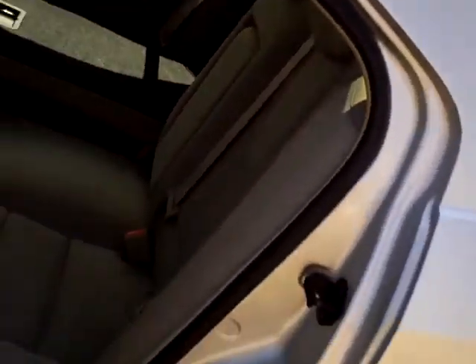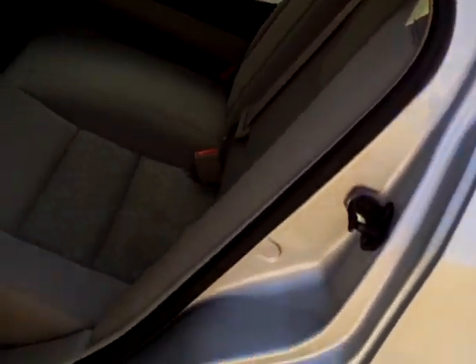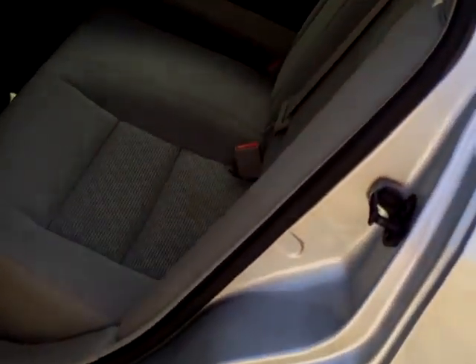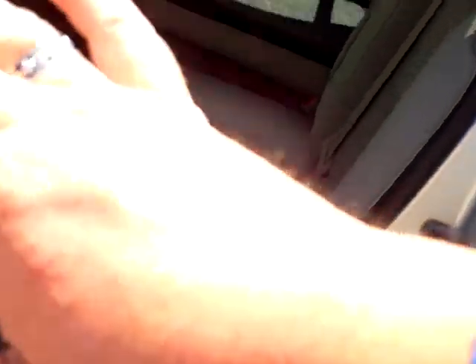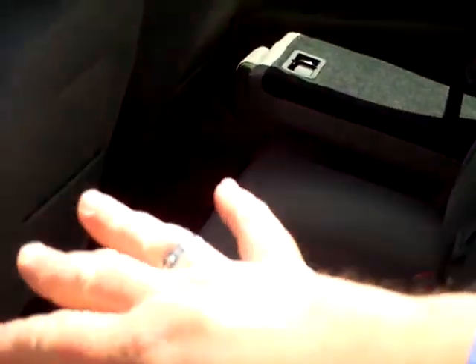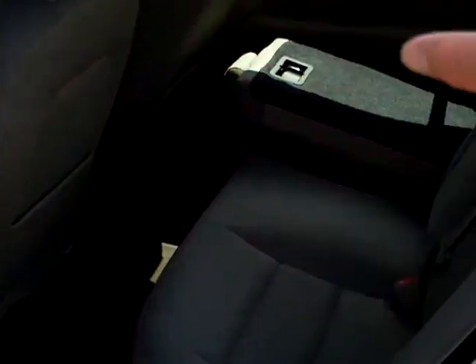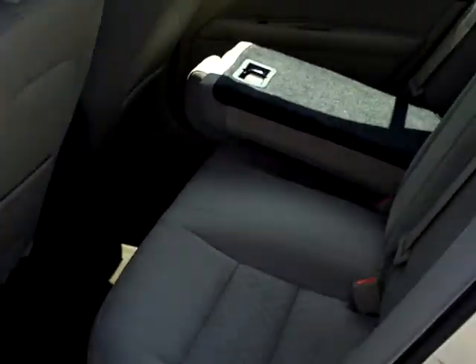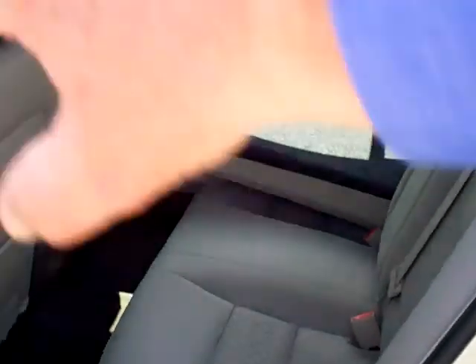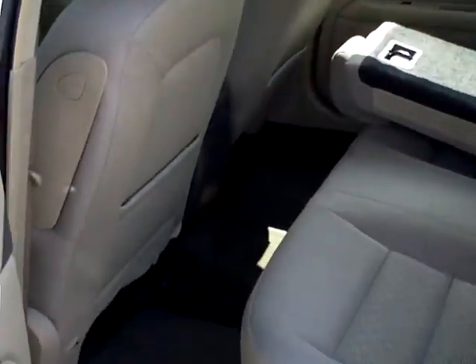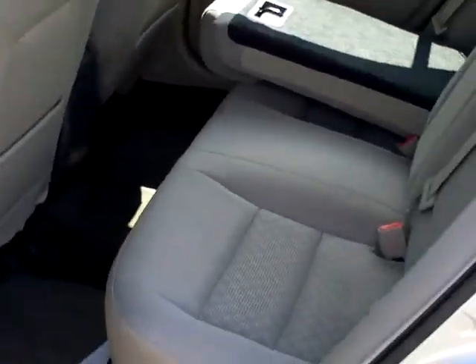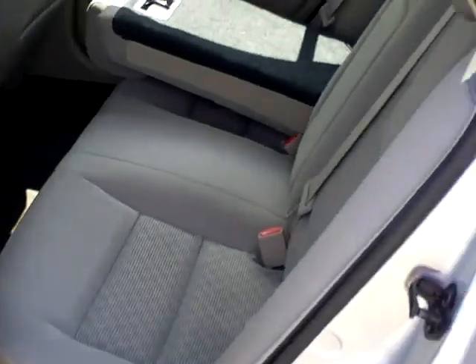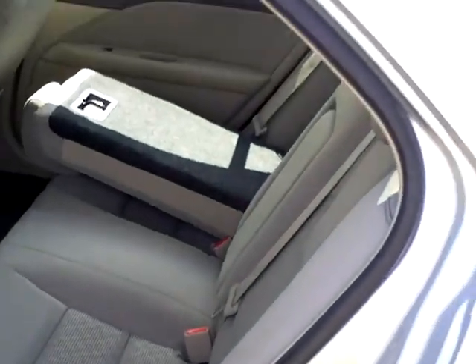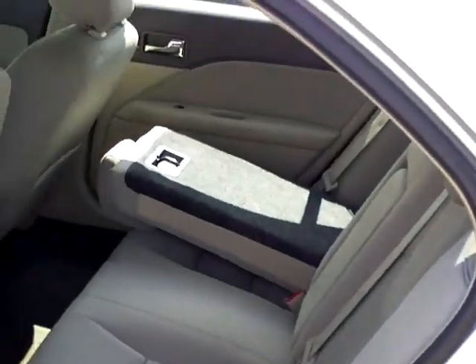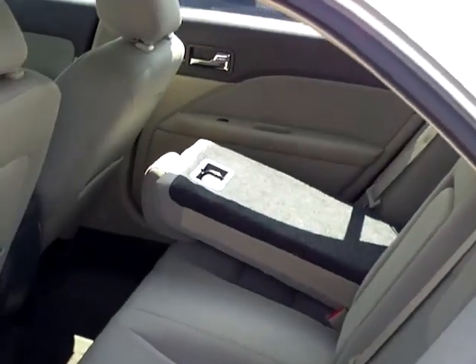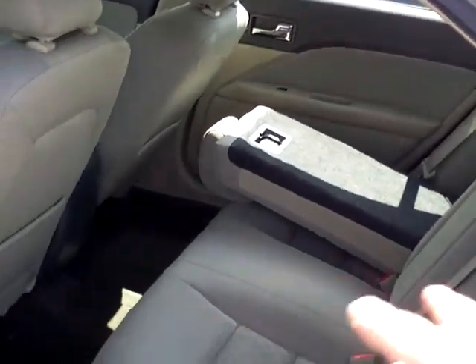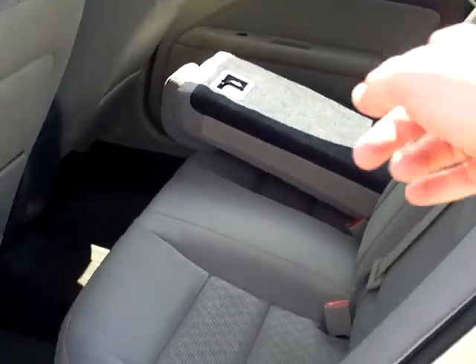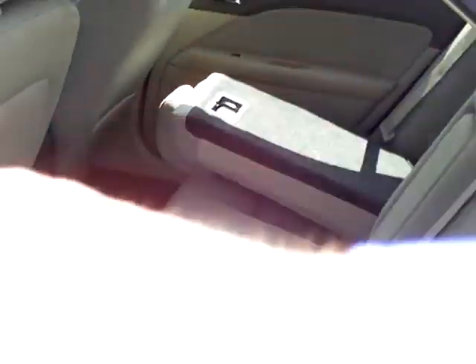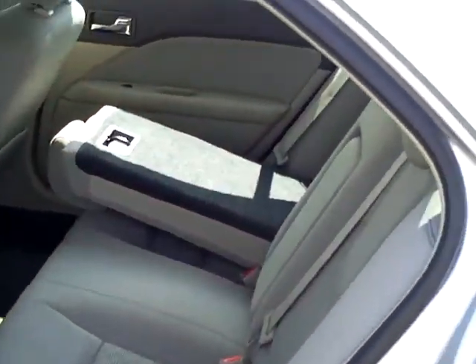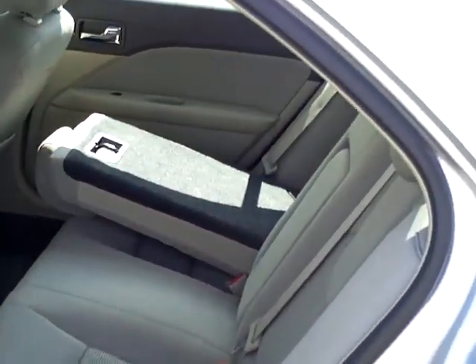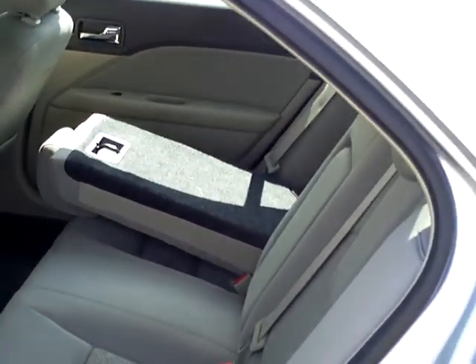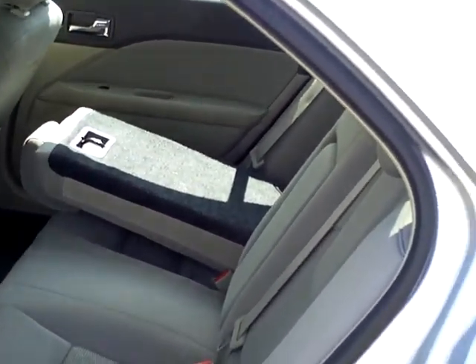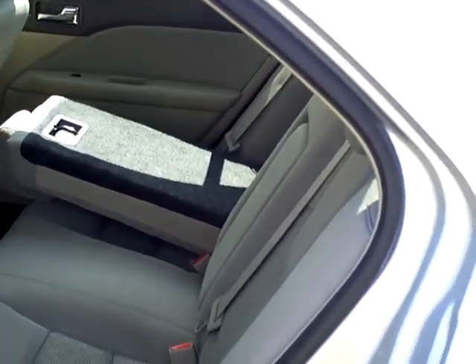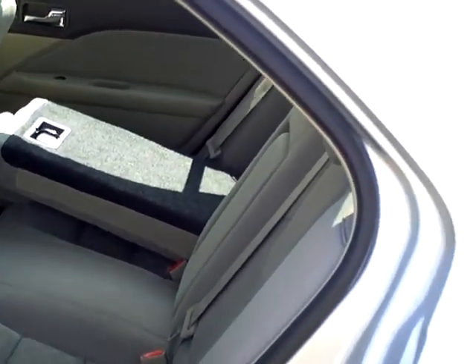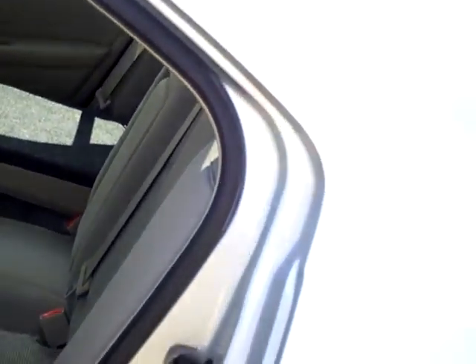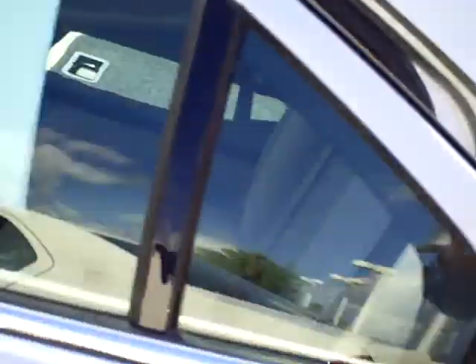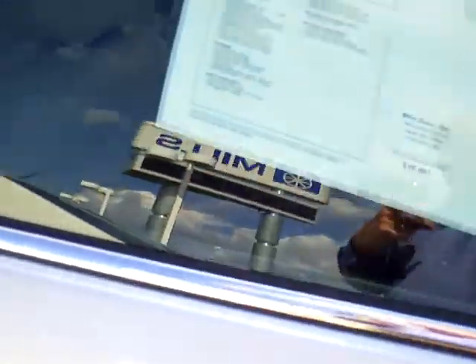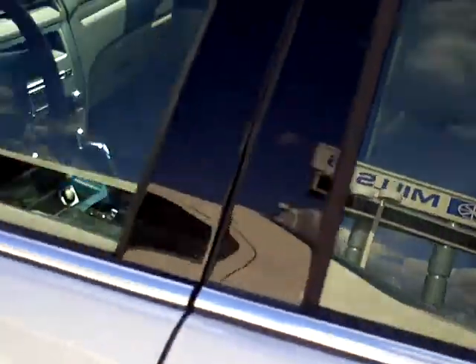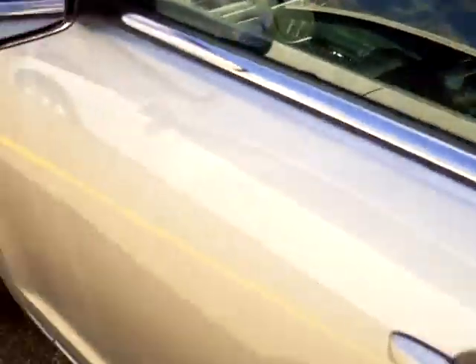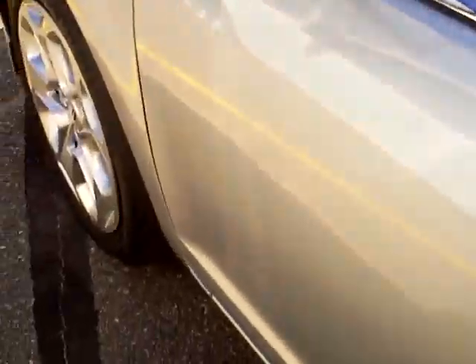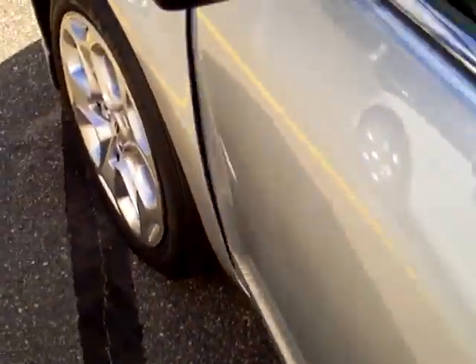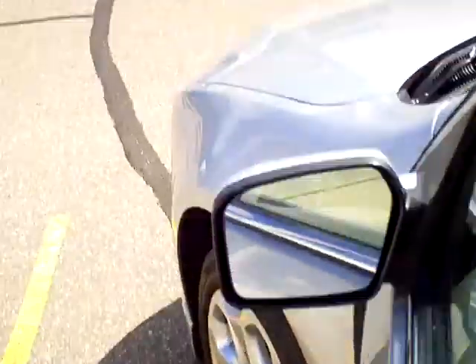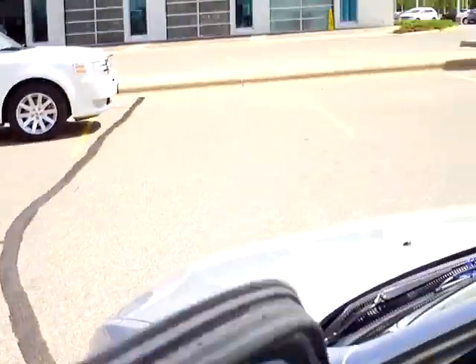Dual airbags, side airbags, safety canopy in the first and second row. Lots of leg room. You can see you've got that pass-through storage, so if you've got something big to haul, you can have lots of room to do that.